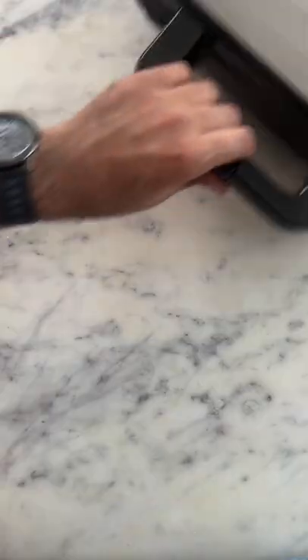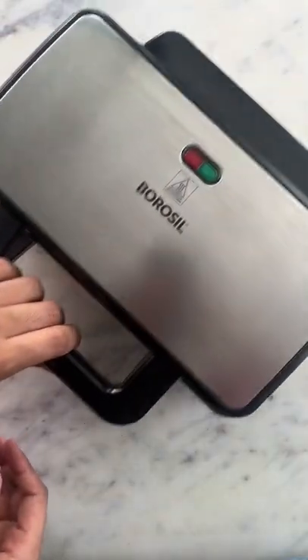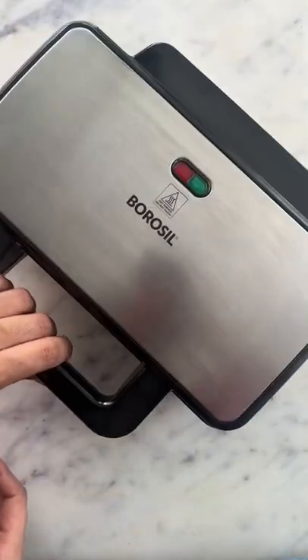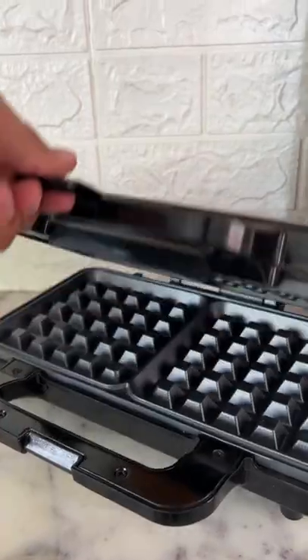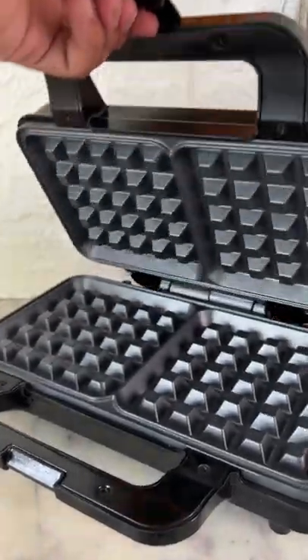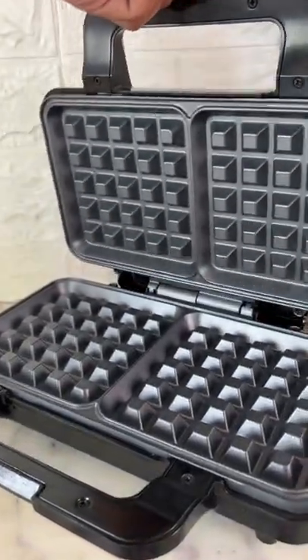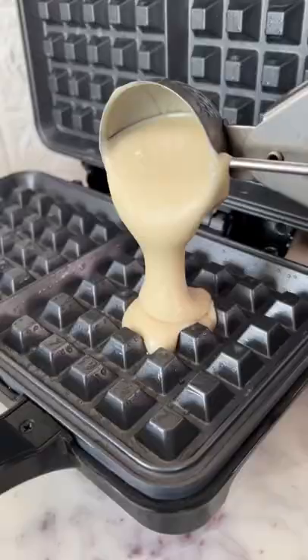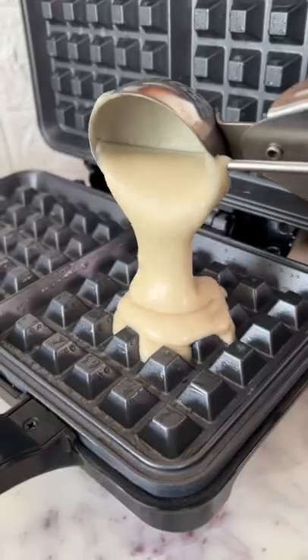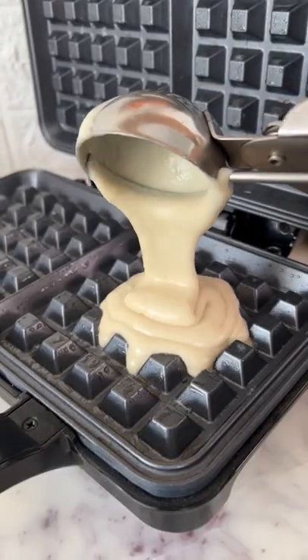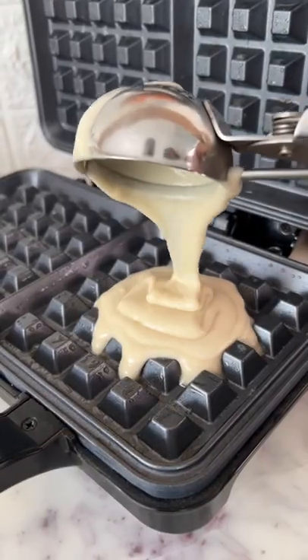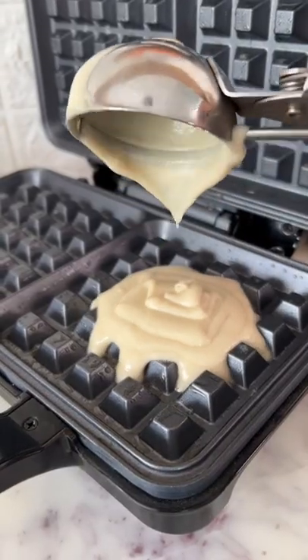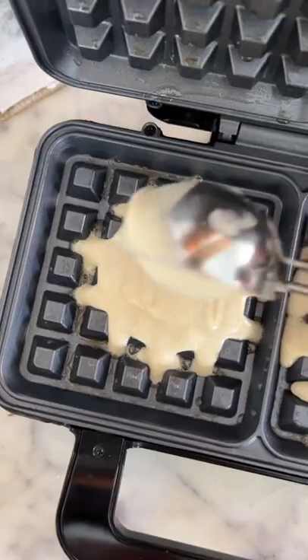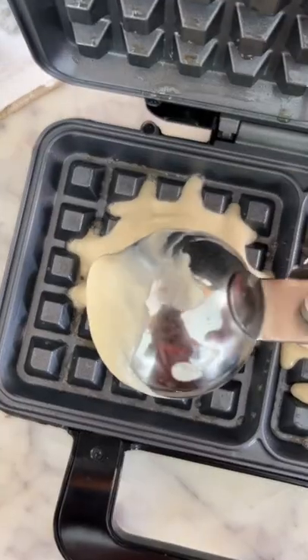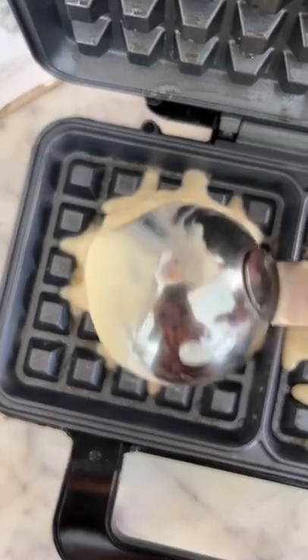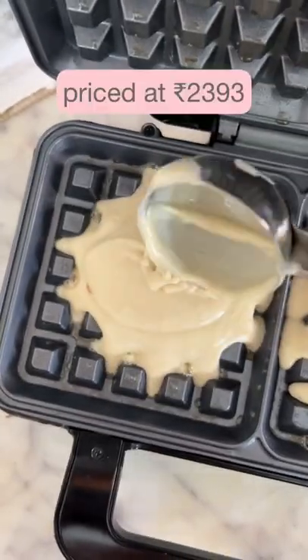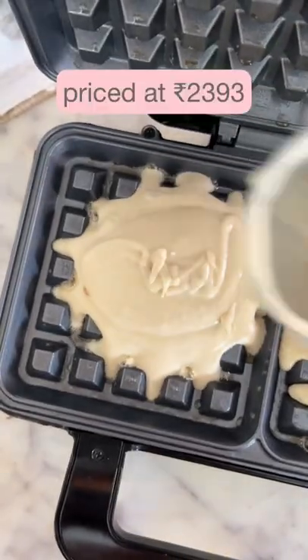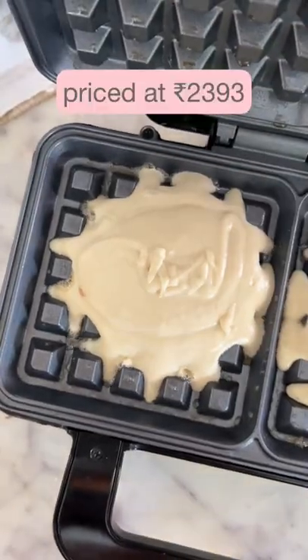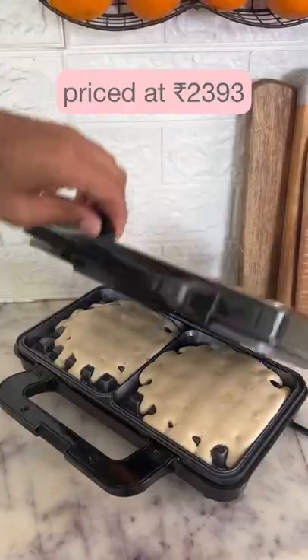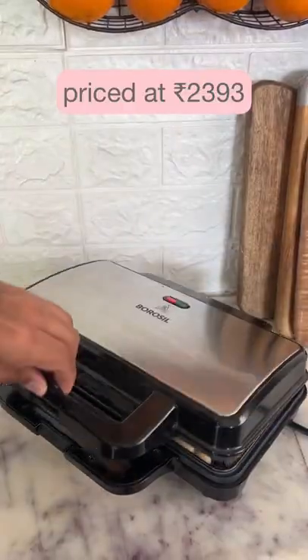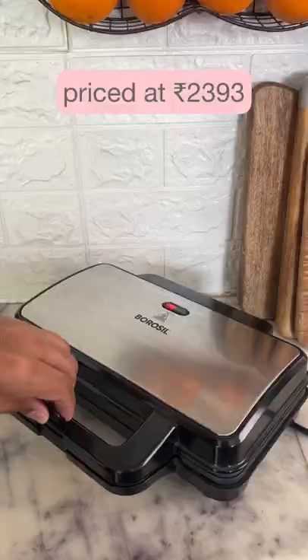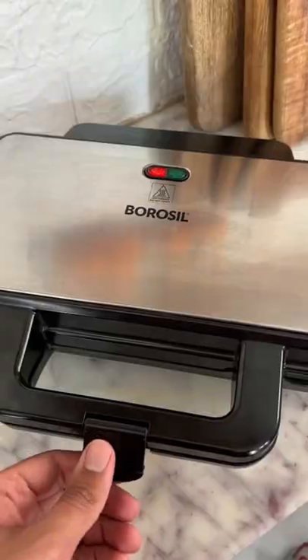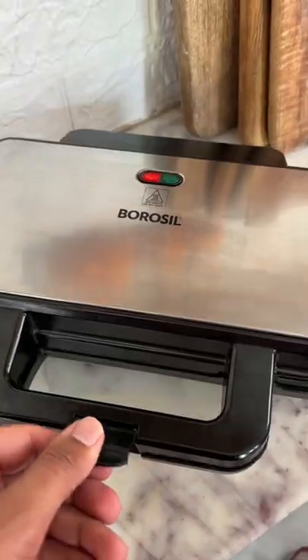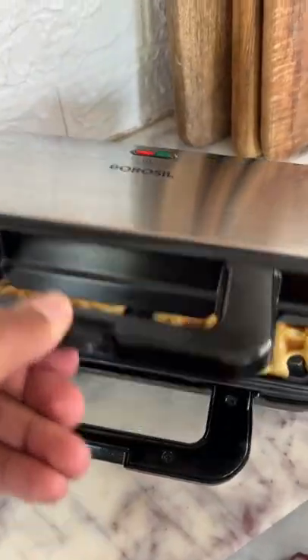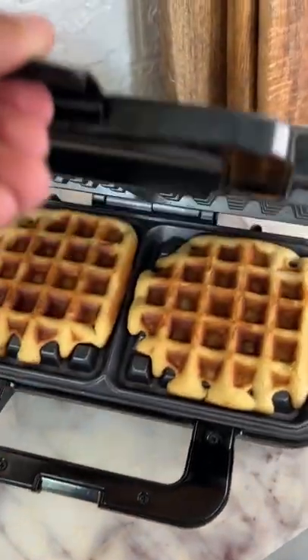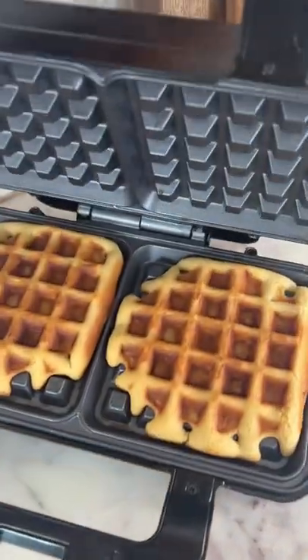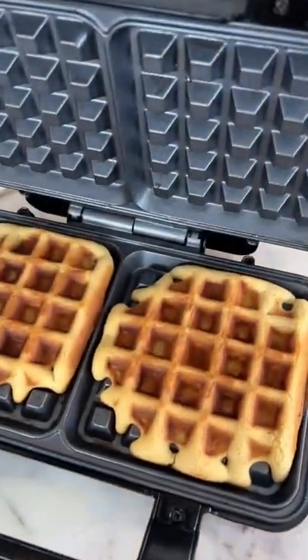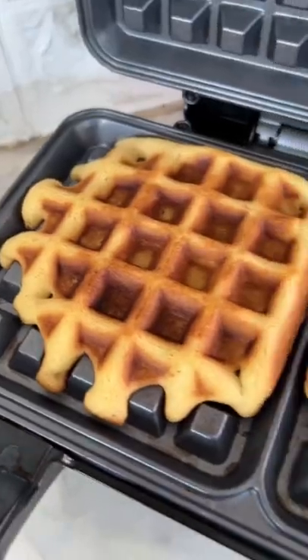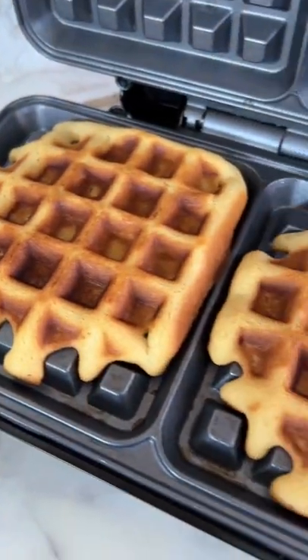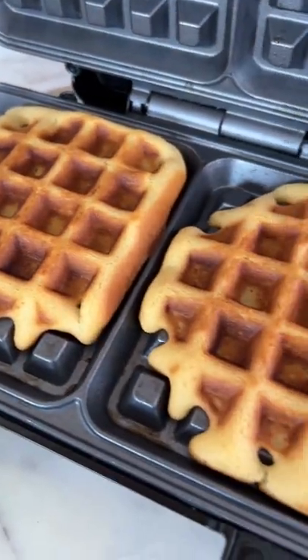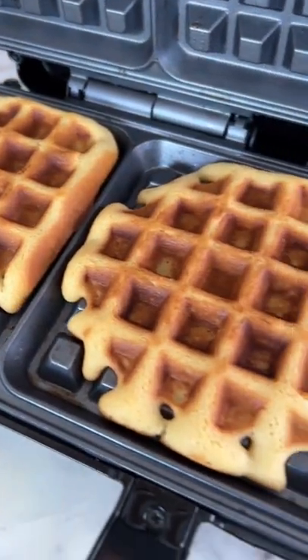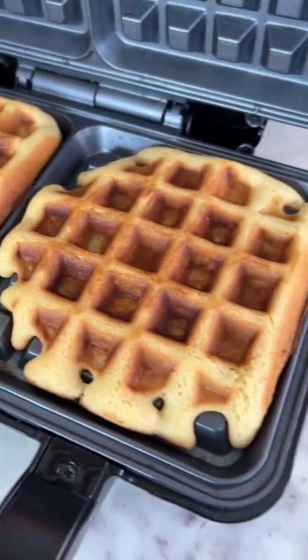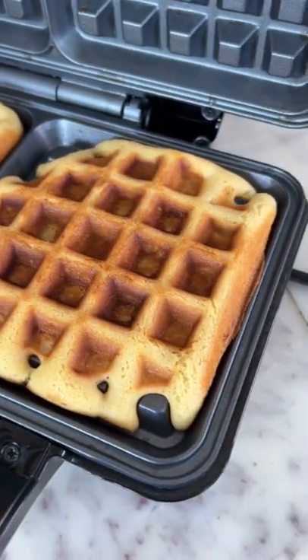I've been using this waffle maker regularly ever since I ordered it online in December last year for about Rs. 2300. And while the design of the waffle grill is simple, I absolutely love how it's been working for me.